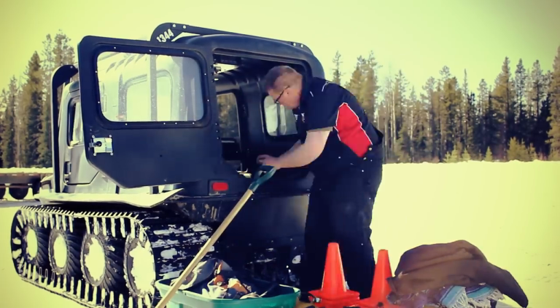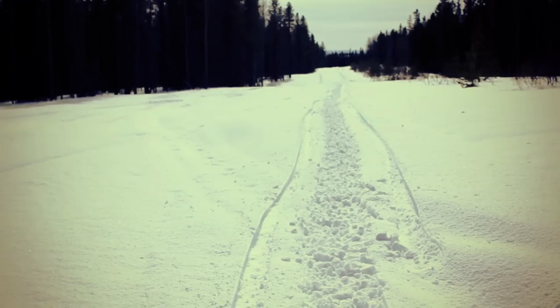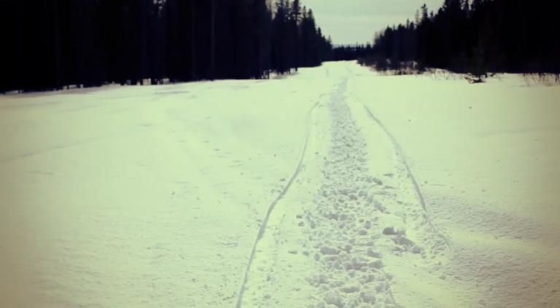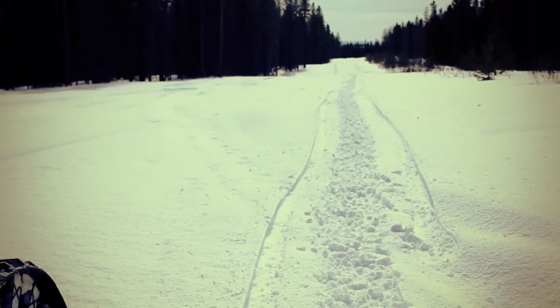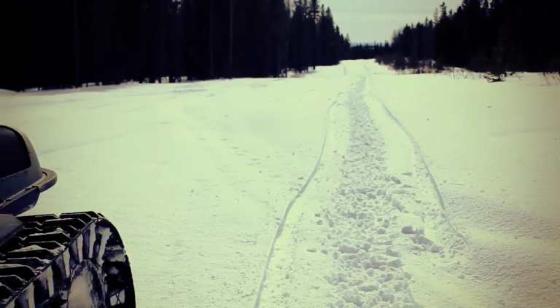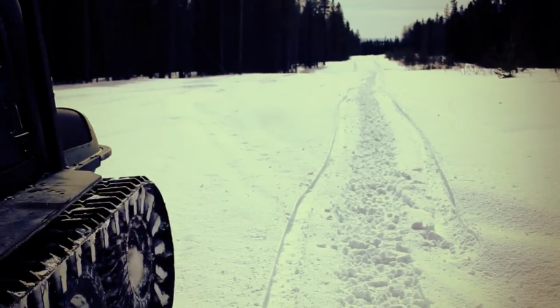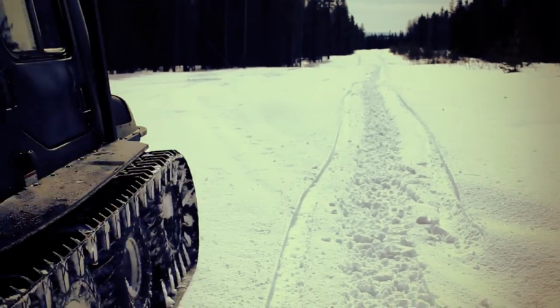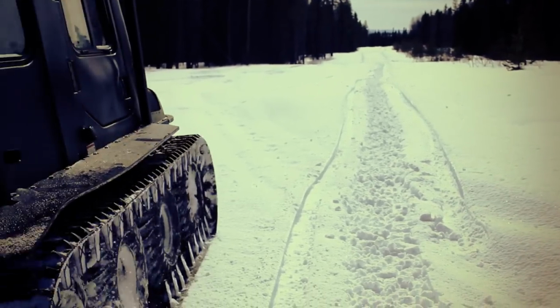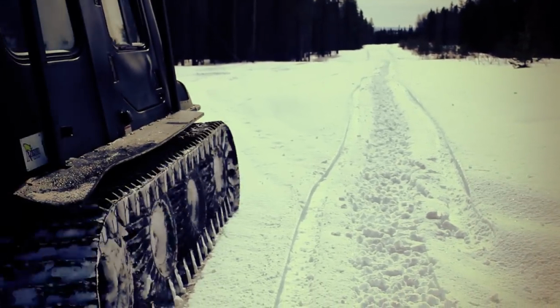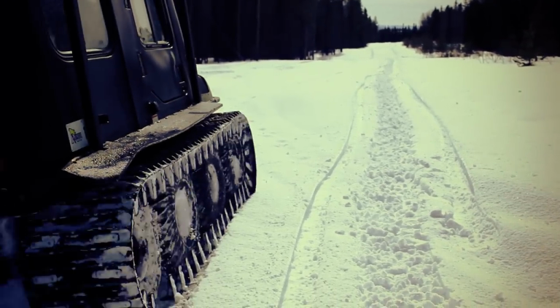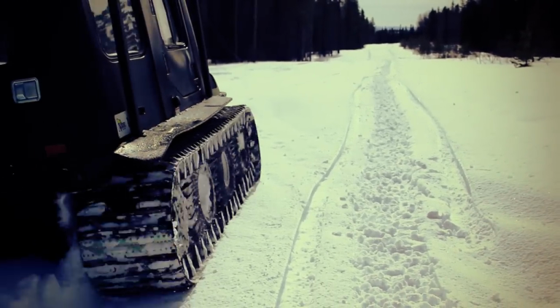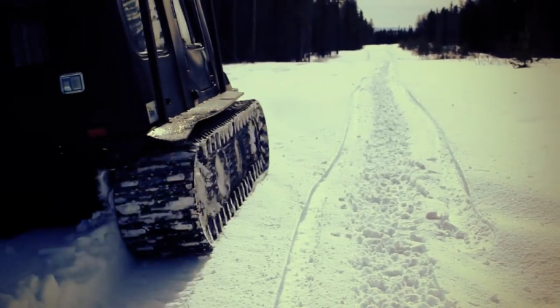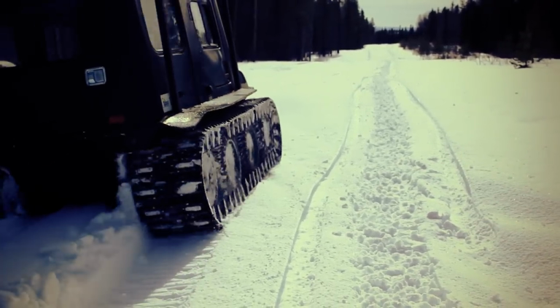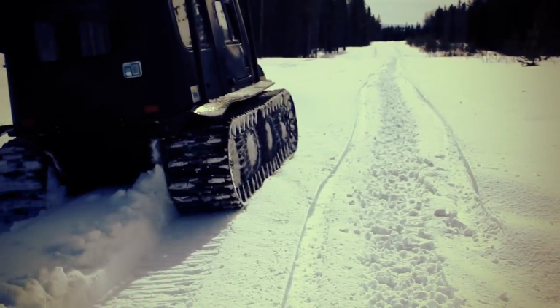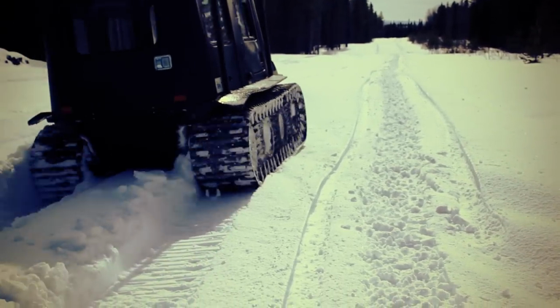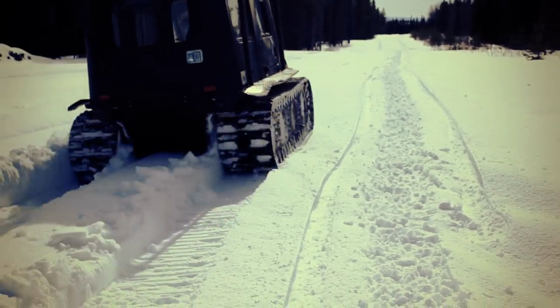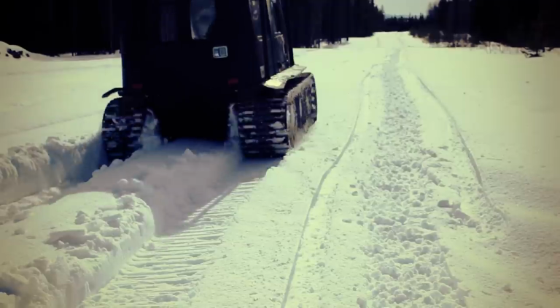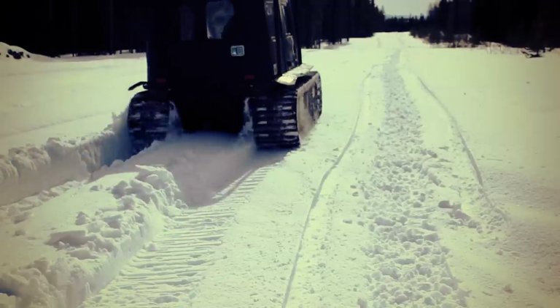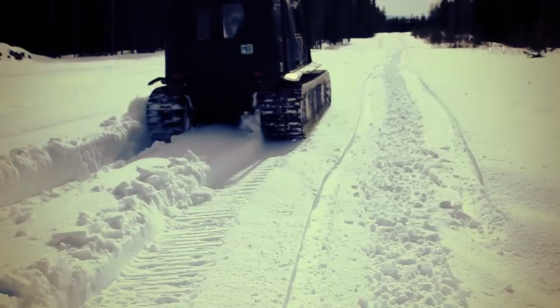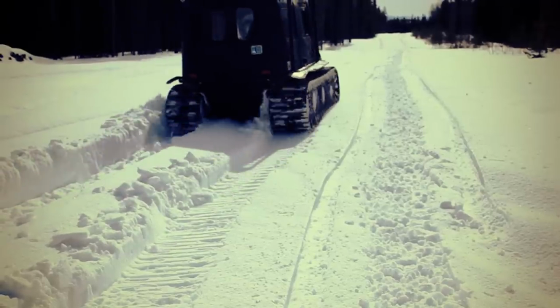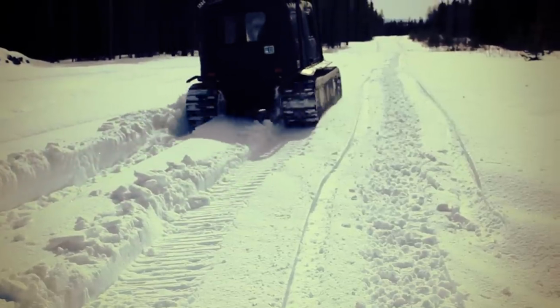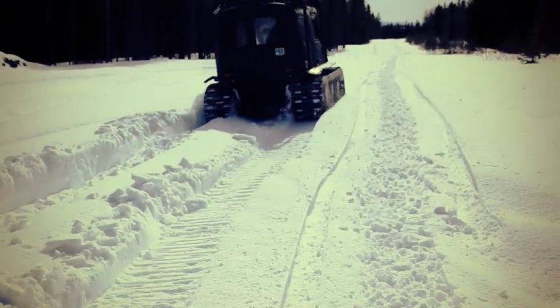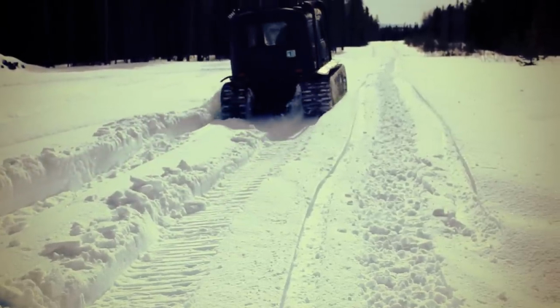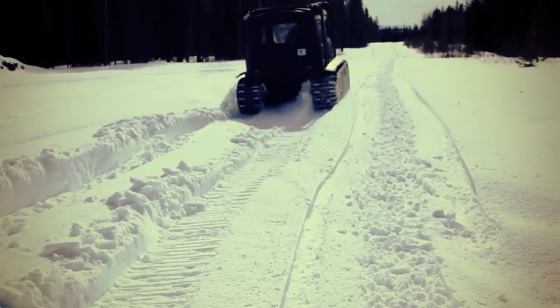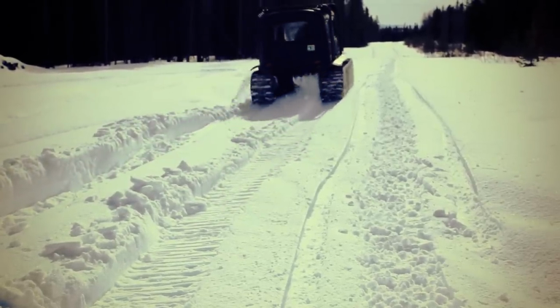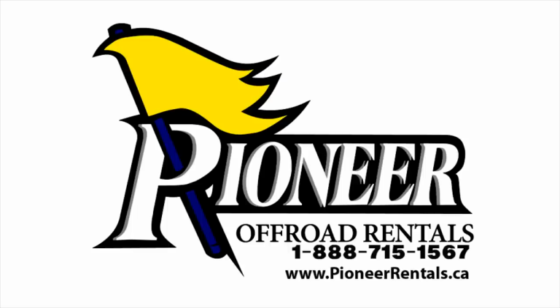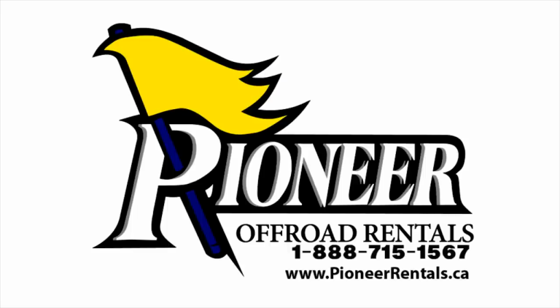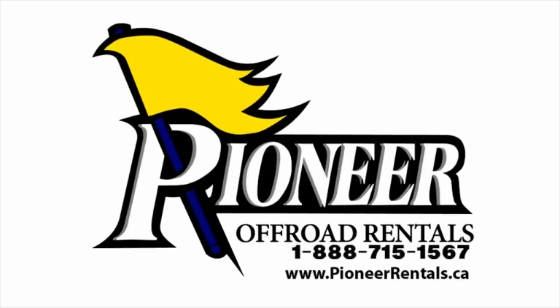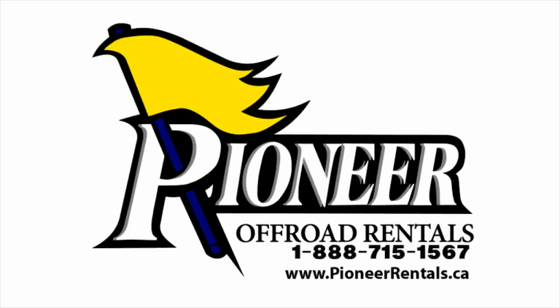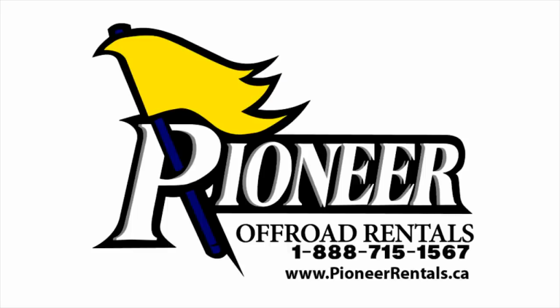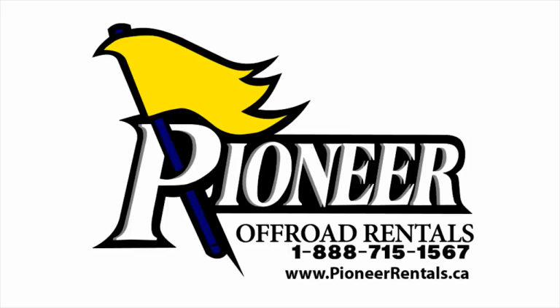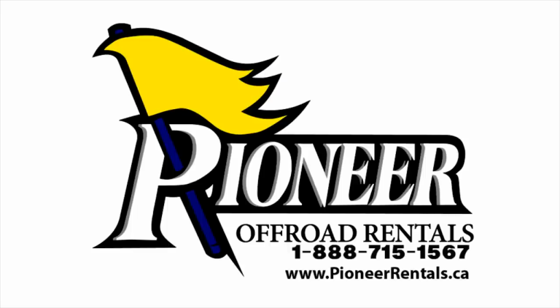The tracked Argo can work in wet and low snow conditions, extending your work season. The Argo is your safe, multi-purpose choice for all your winter work requirements.